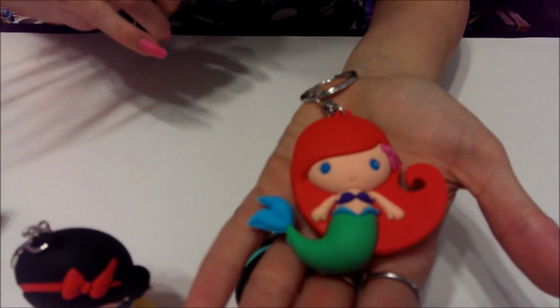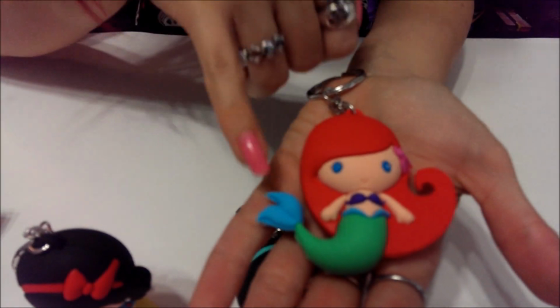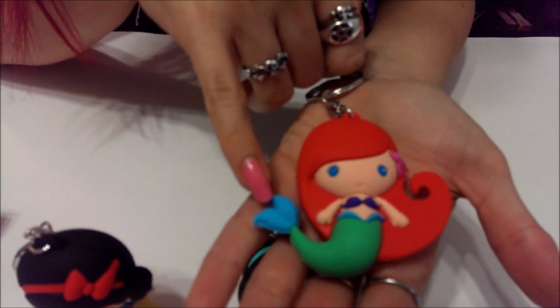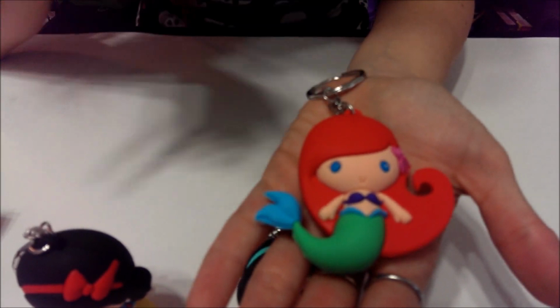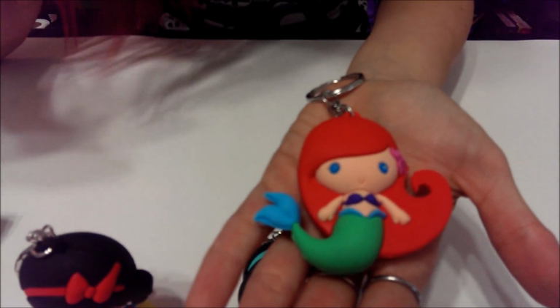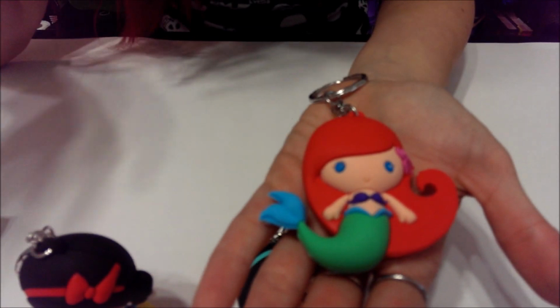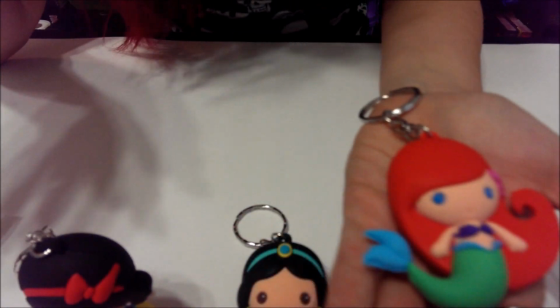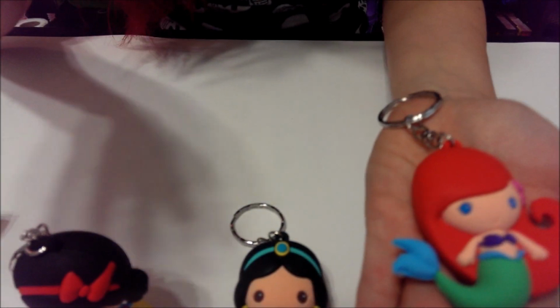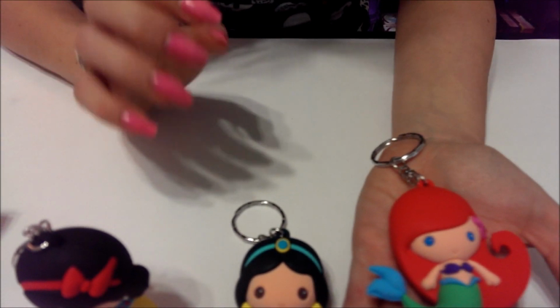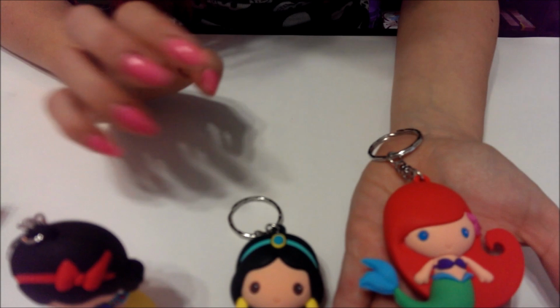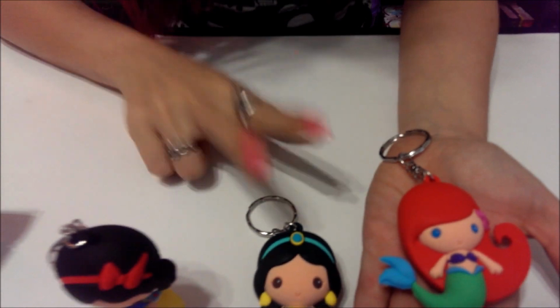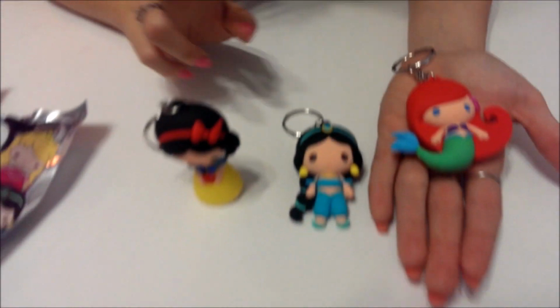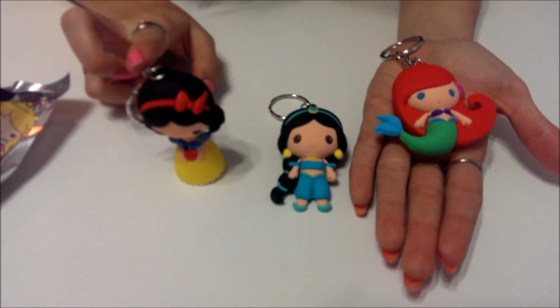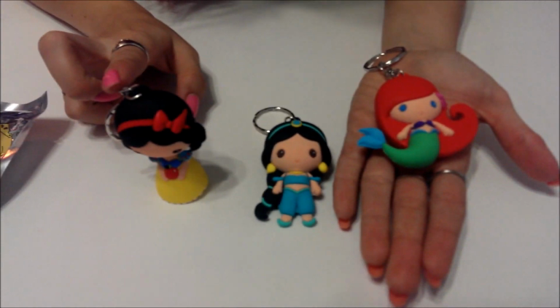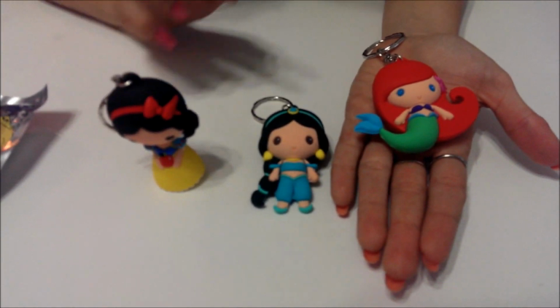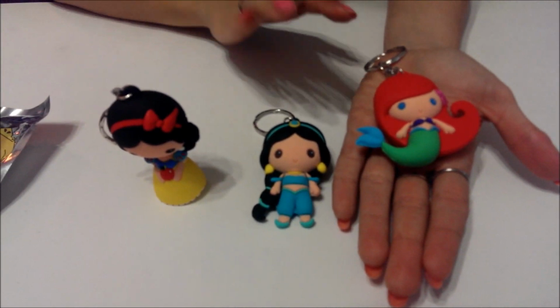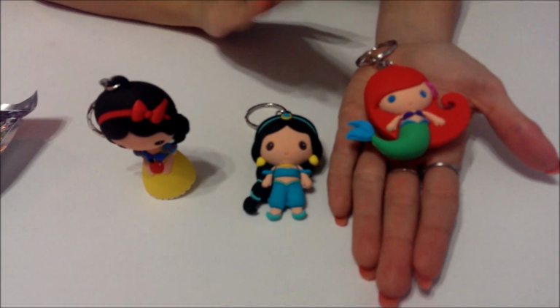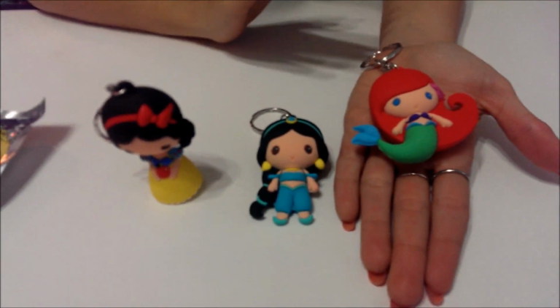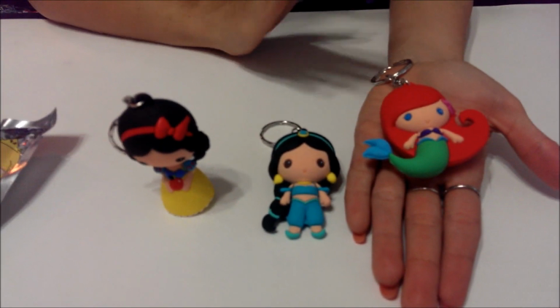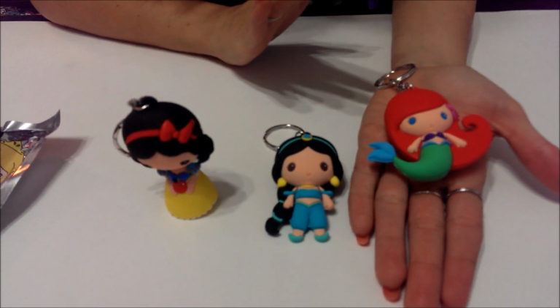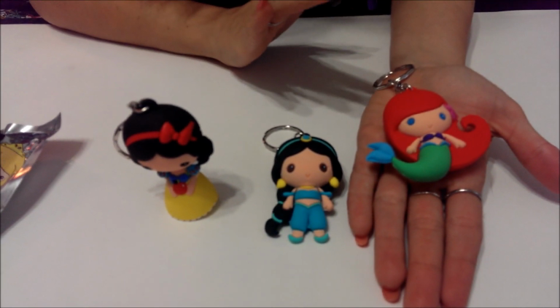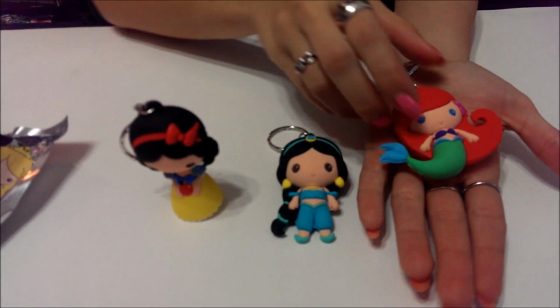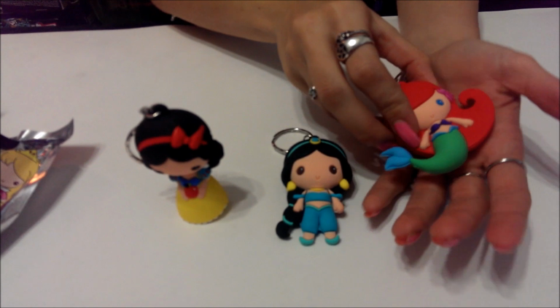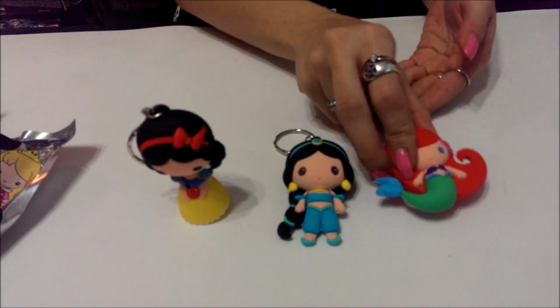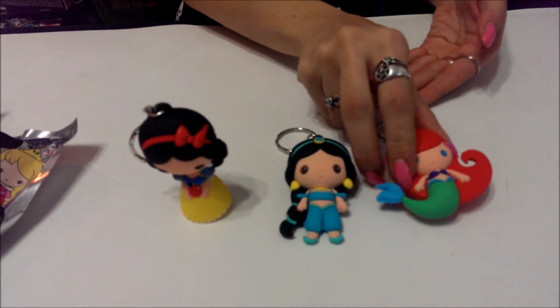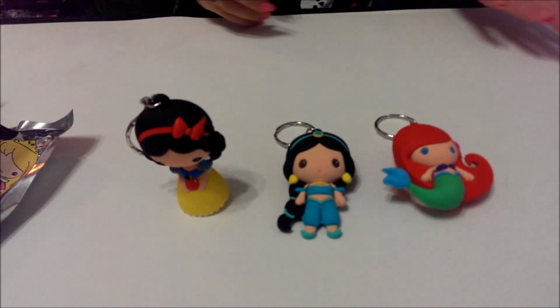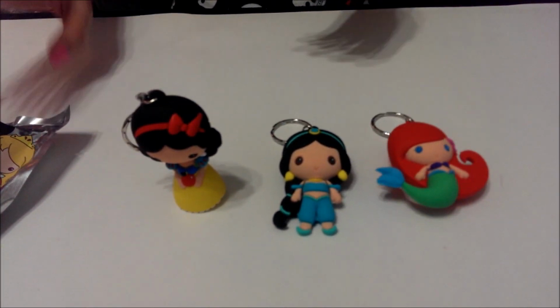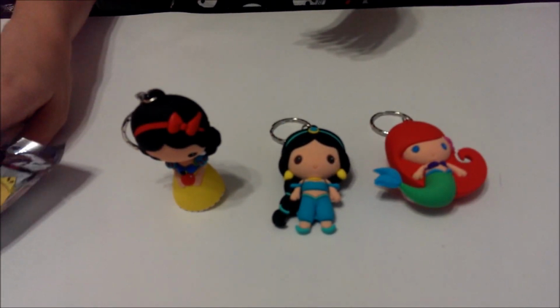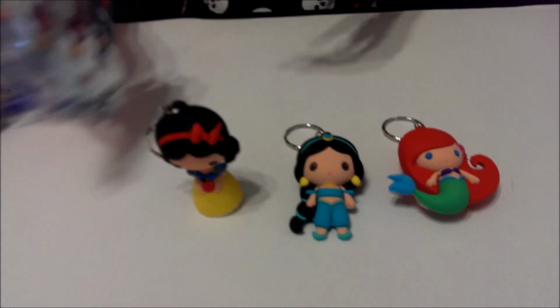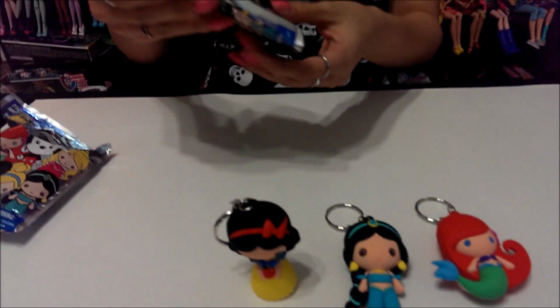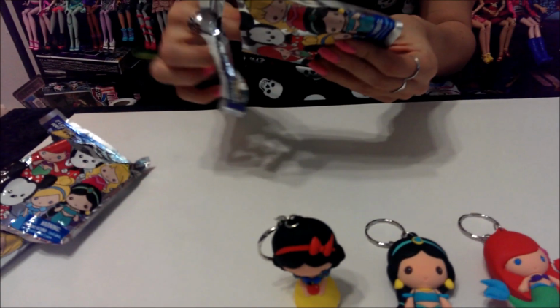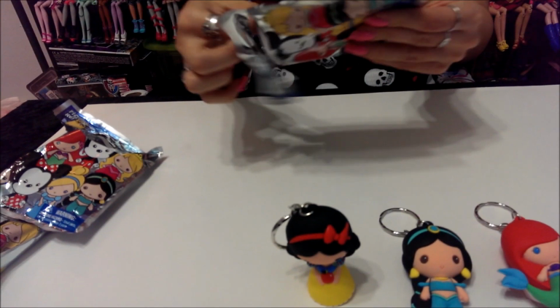I was double-checking because for some reason I thought her tail was green on the other one. So I got two repeats and one new one, but again these are so cute — I don't care if I get repeats.